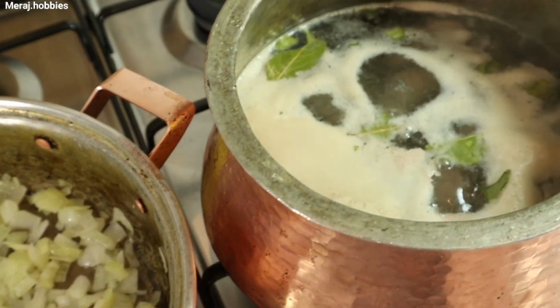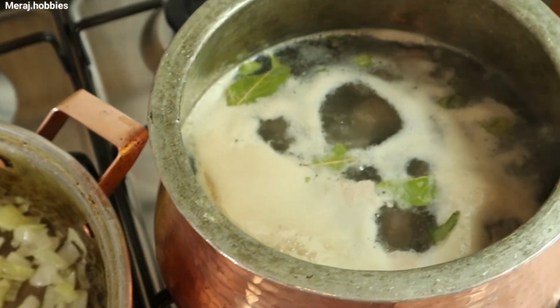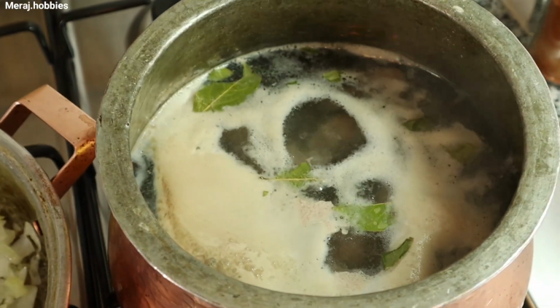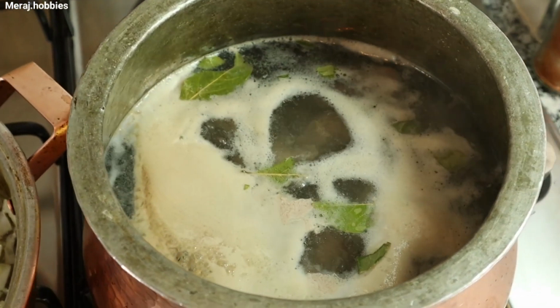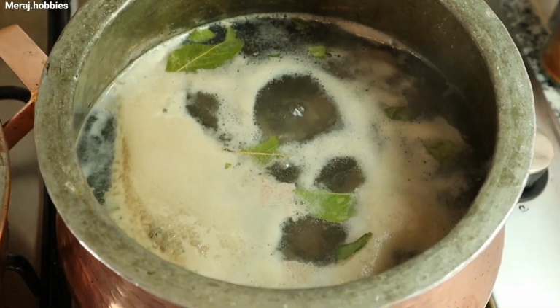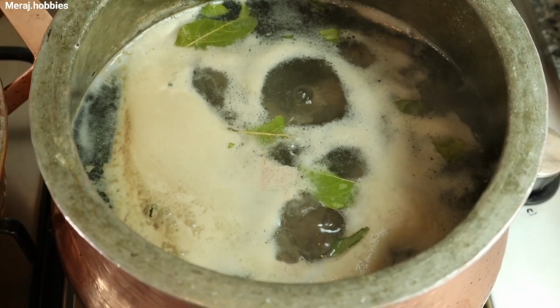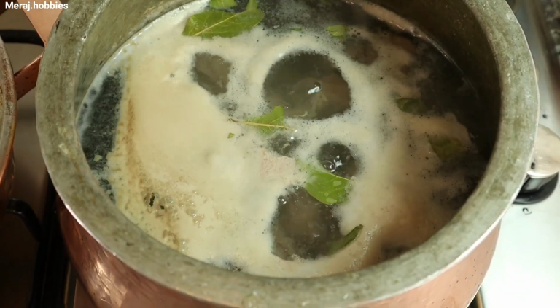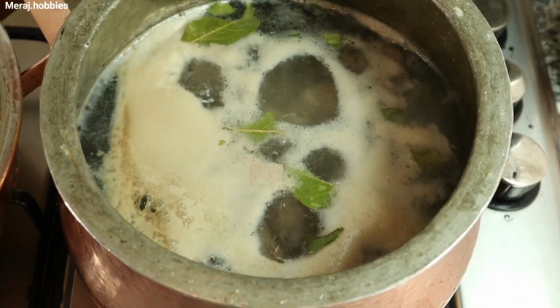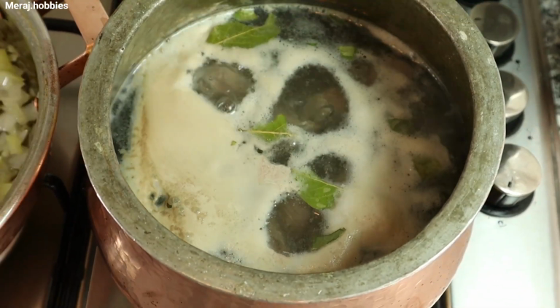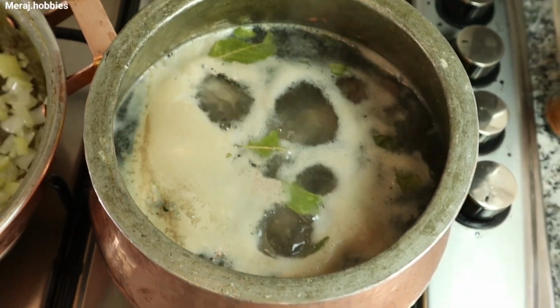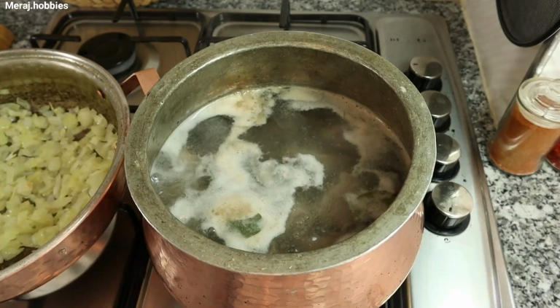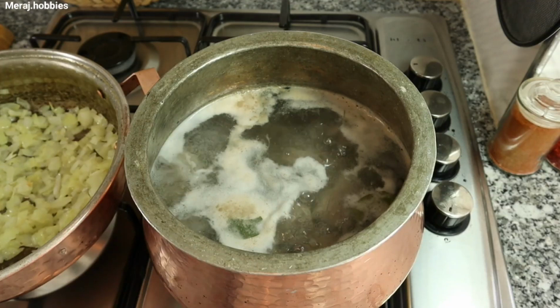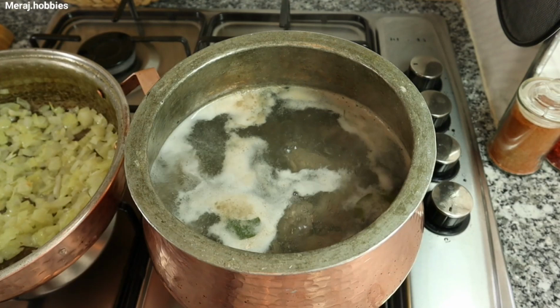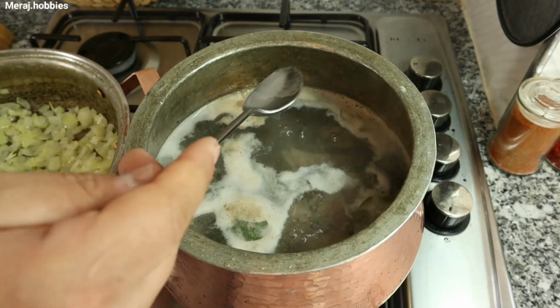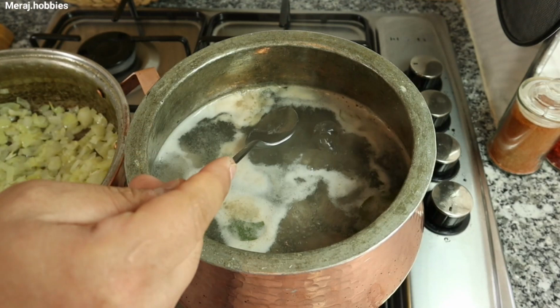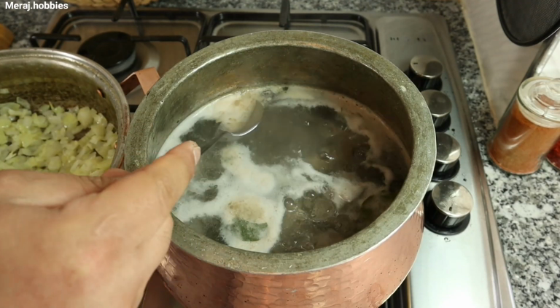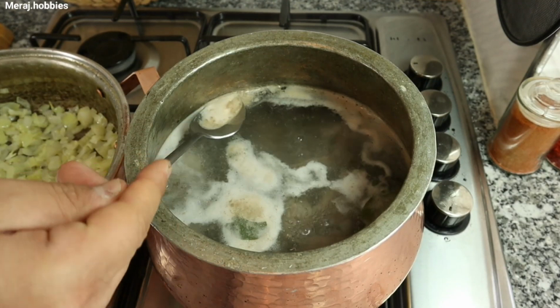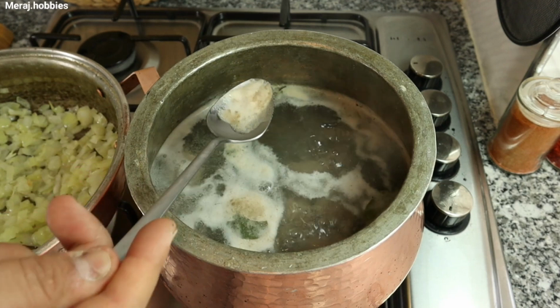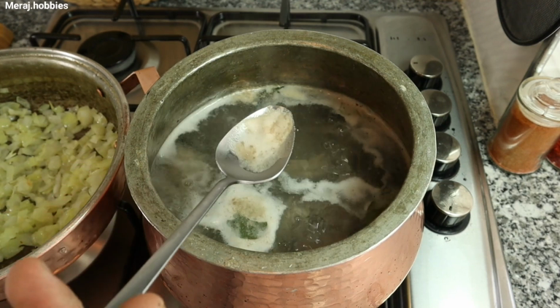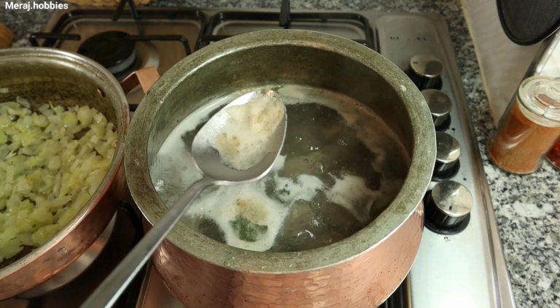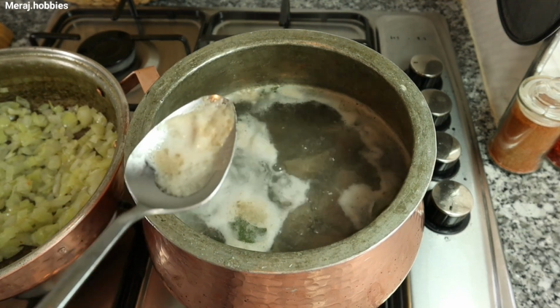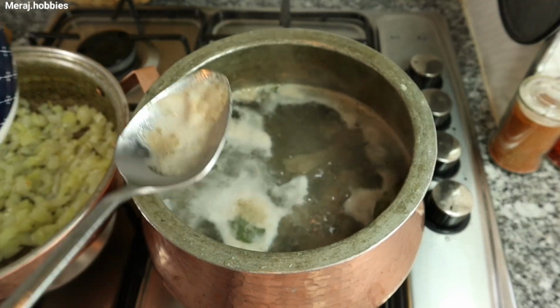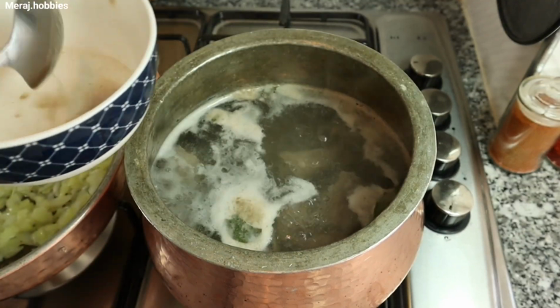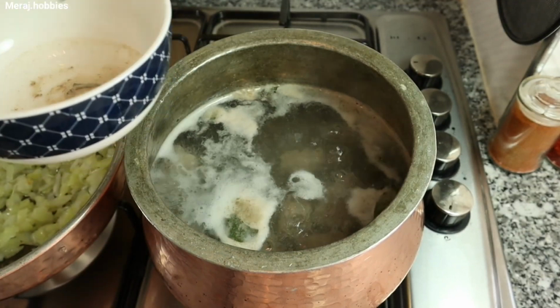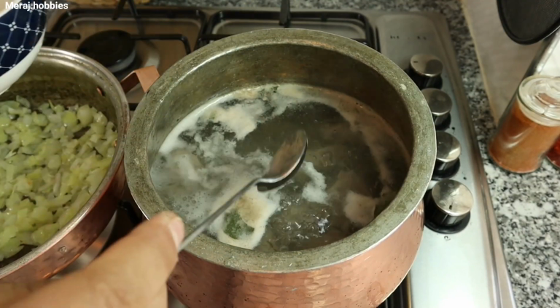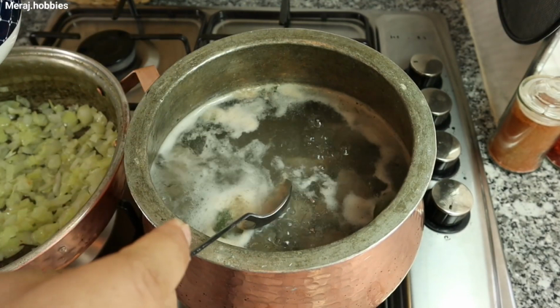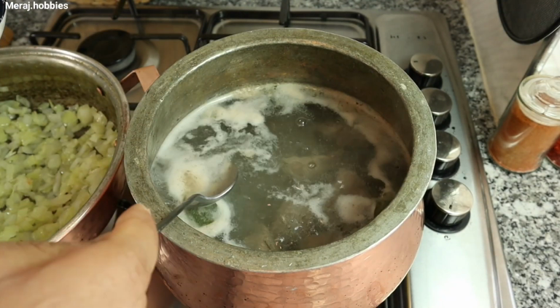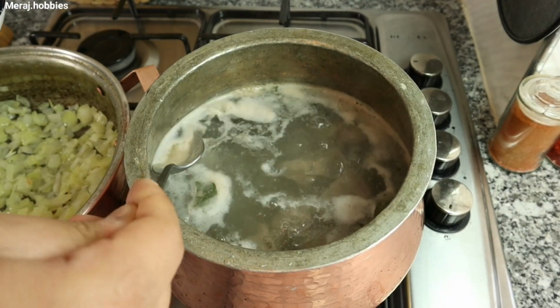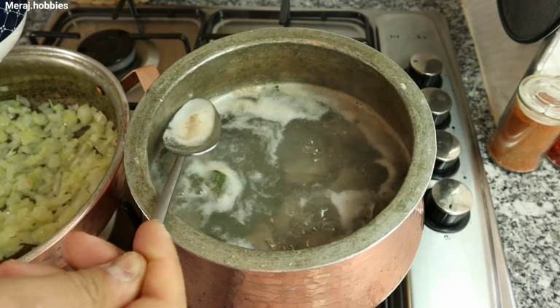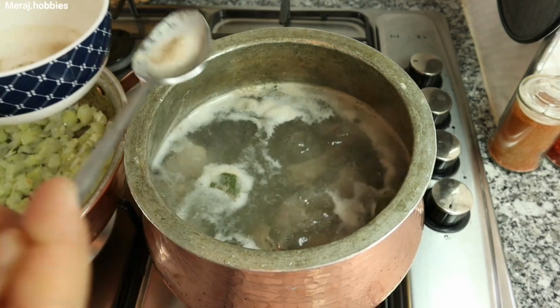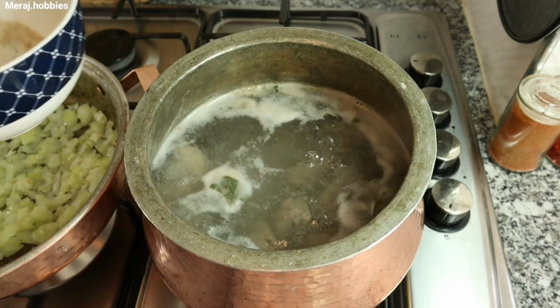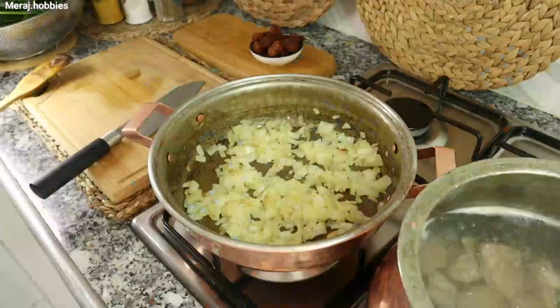ببینید دوستان این کف همون چیزیه که راجع بهش صحبت میکردم. گوشت رو به مدت 5 دقیقه داخل آب جوش نگه دارید تا کامل این کف‌ها ازش خارج بشه. (See friends, this foam is what I was talking about. Keep the meat in boiling water for 5 minutes until all the foam is removed.)